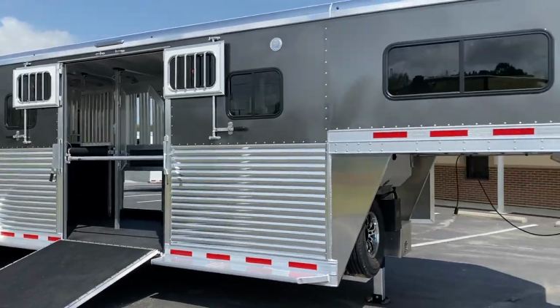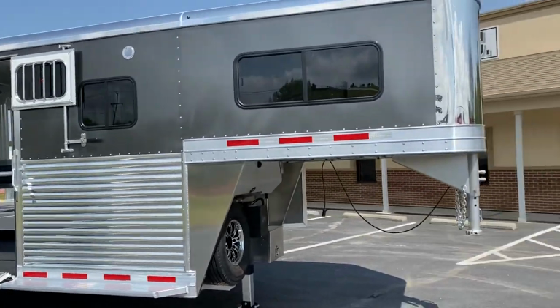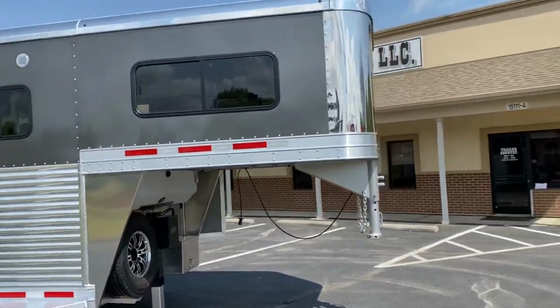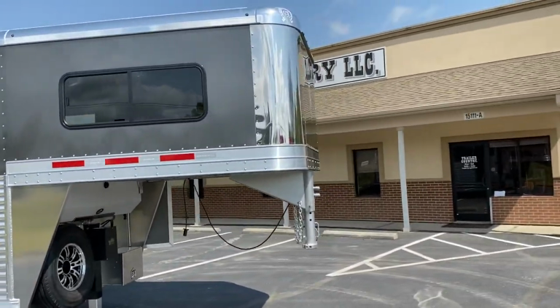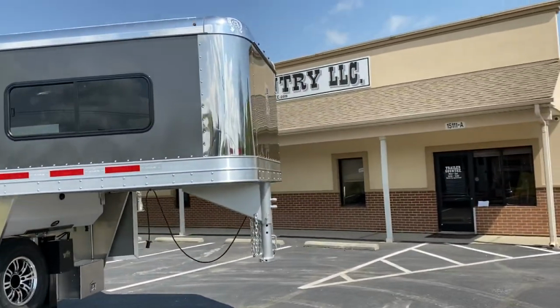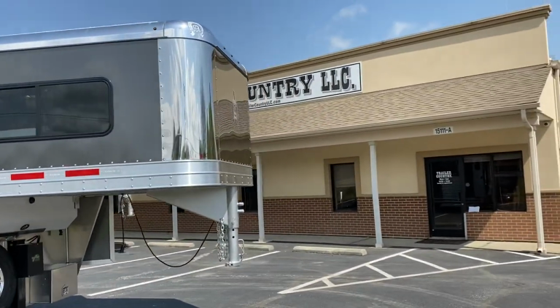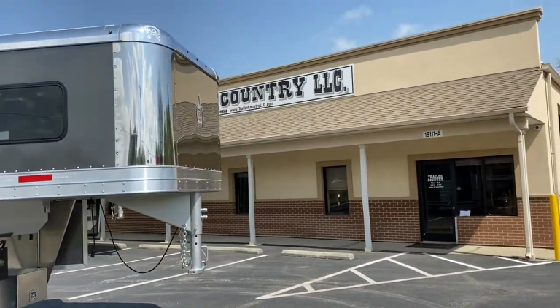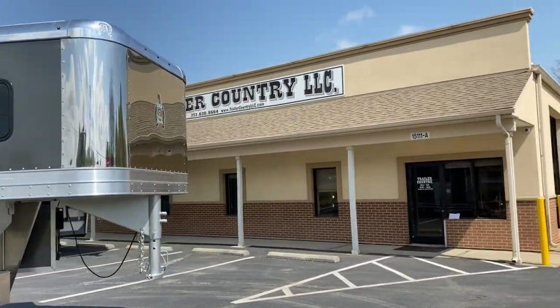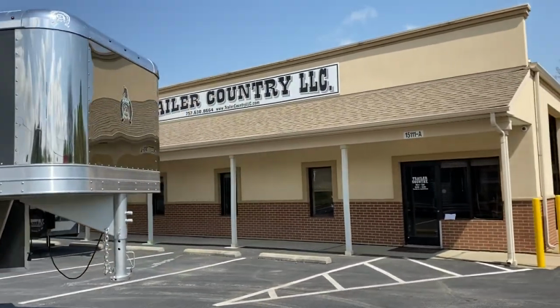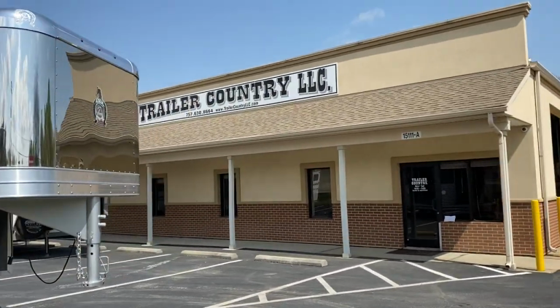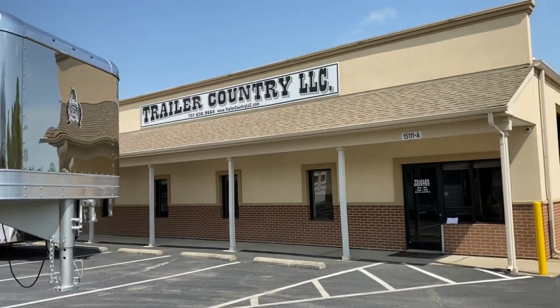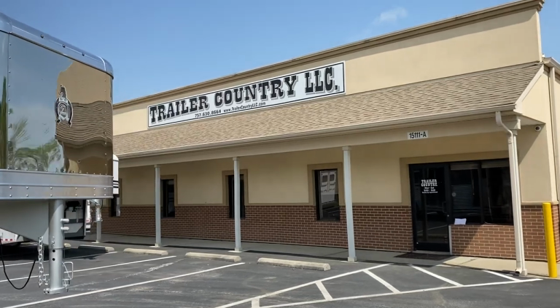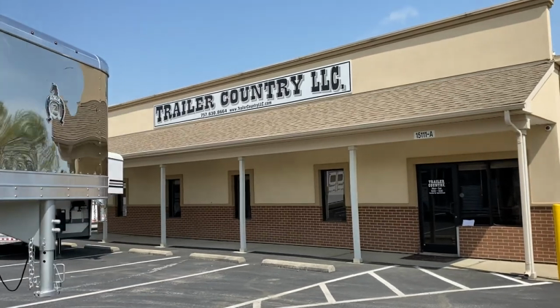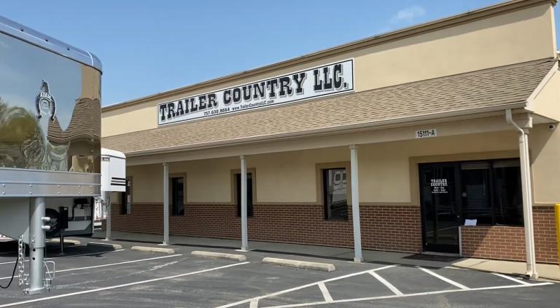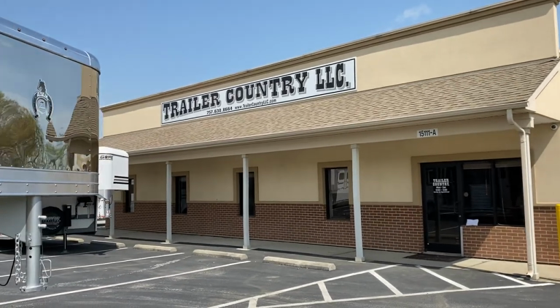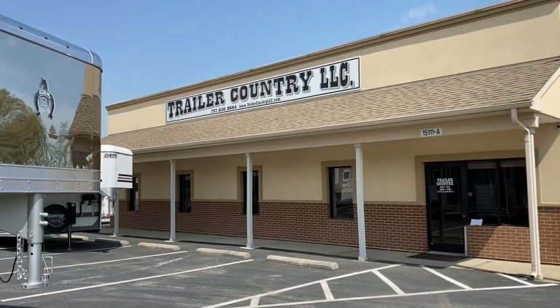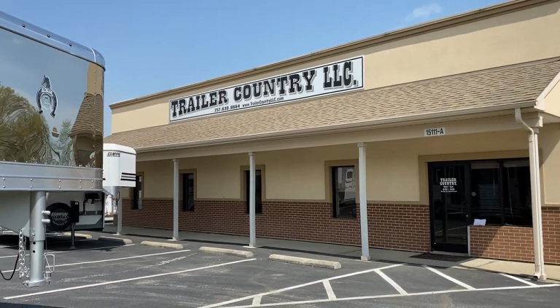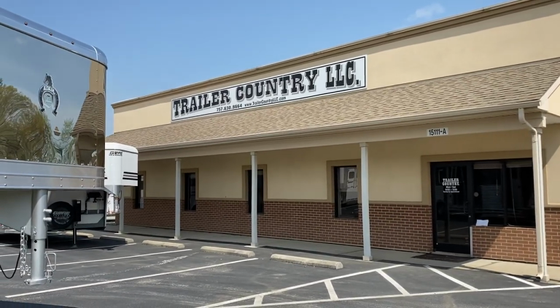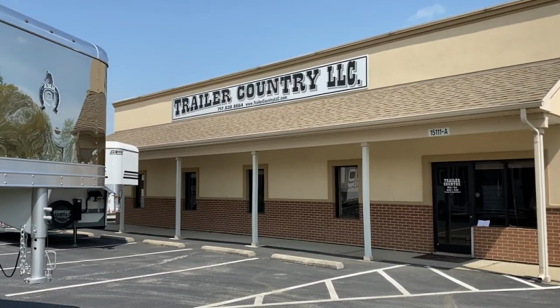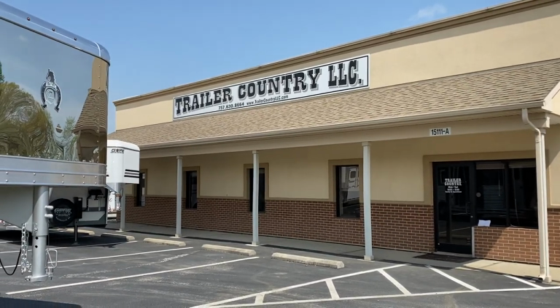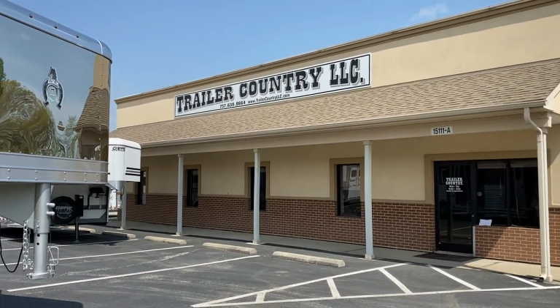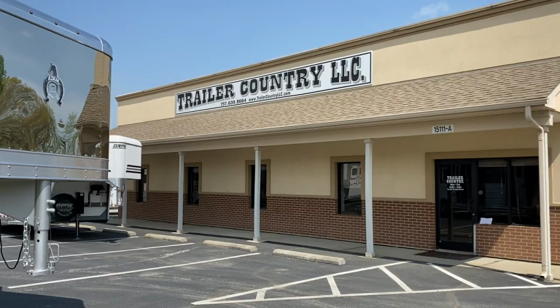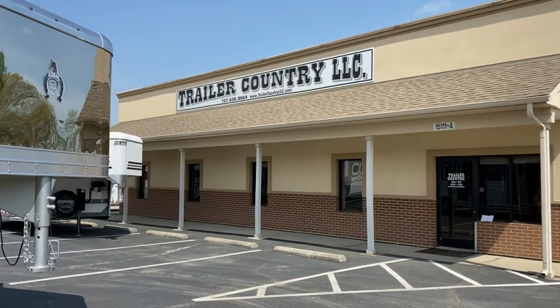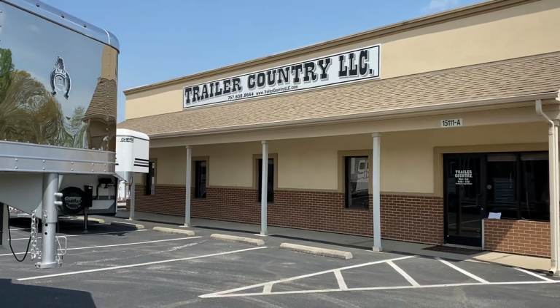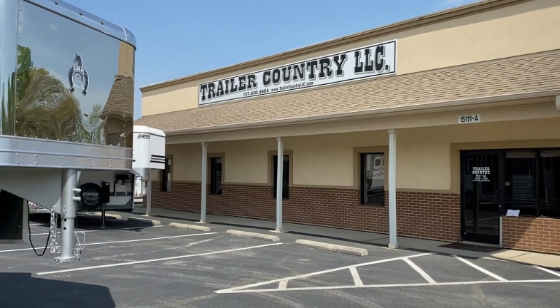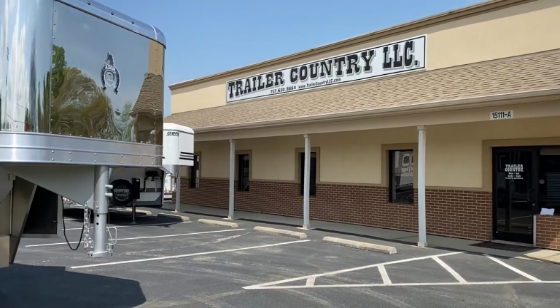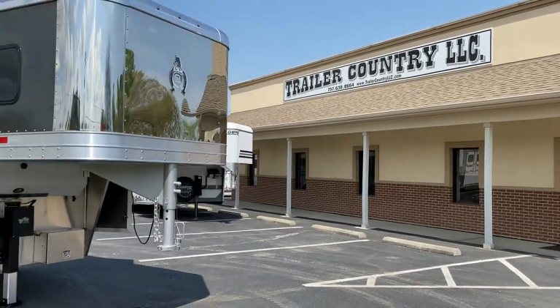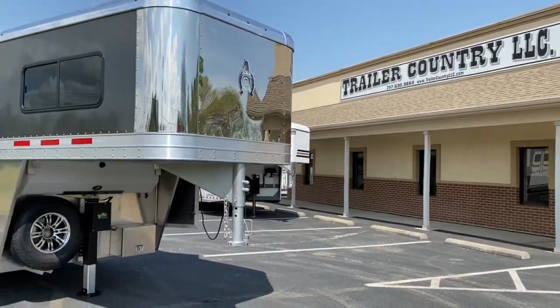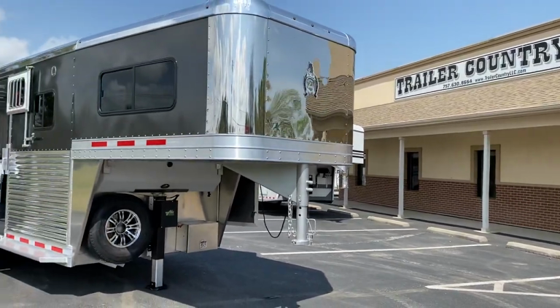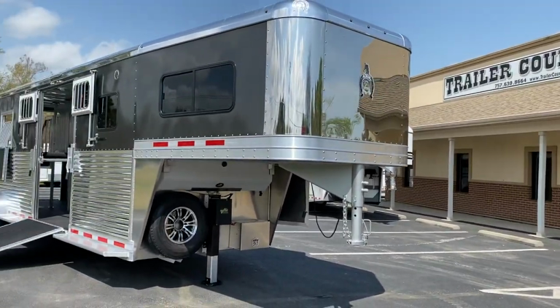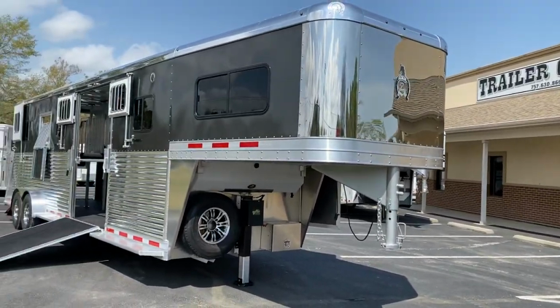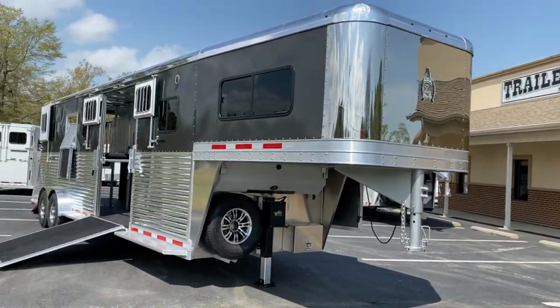This trailer is located at Trailer Country LLC in Carrollton, Virginia. You can see all the specs at trailercountryllc.com. We are Virginia dealer number 39905. Give us a call — we'd love to talk trailers with you.